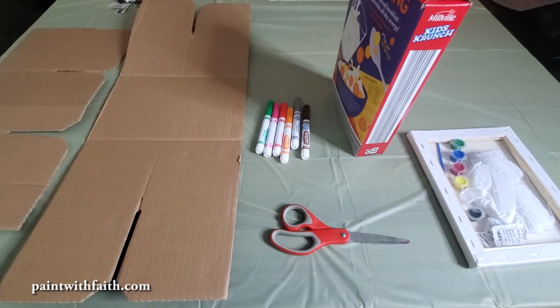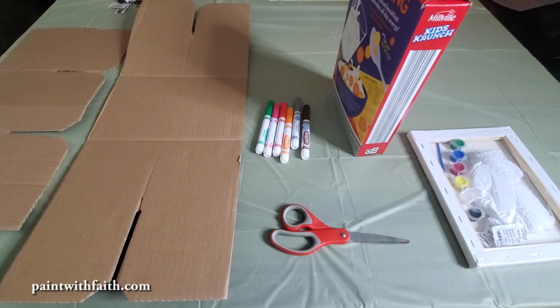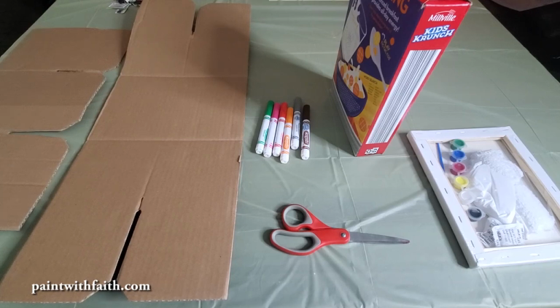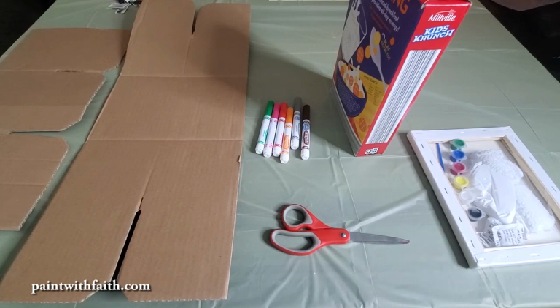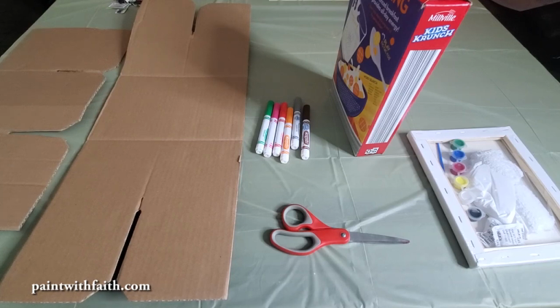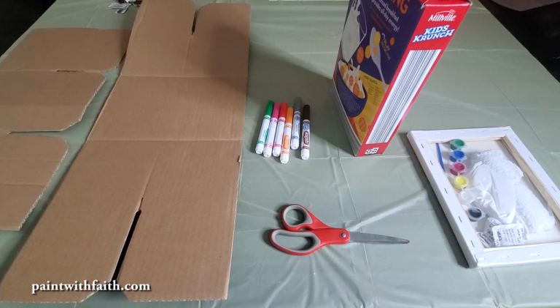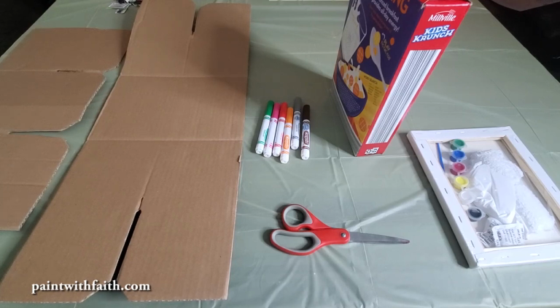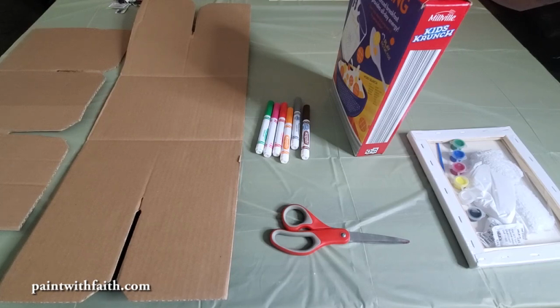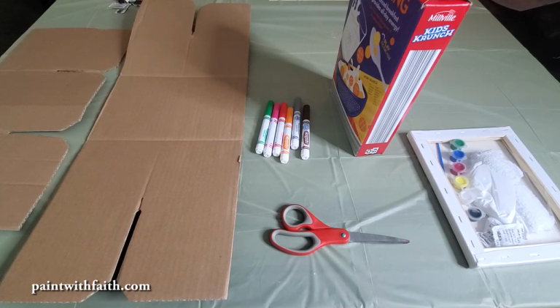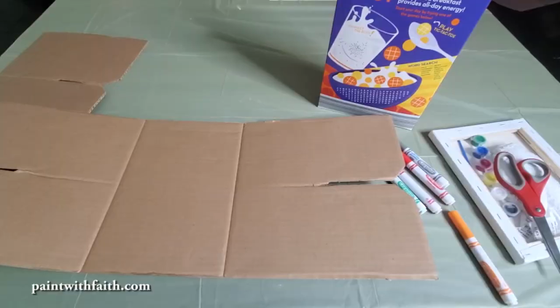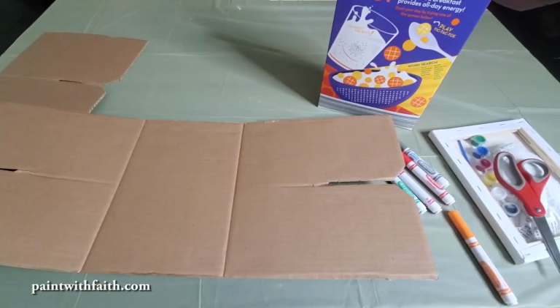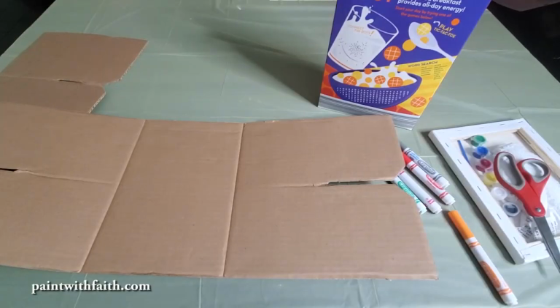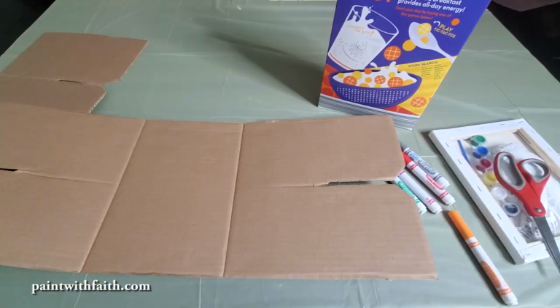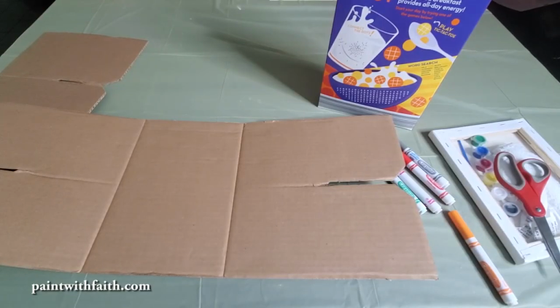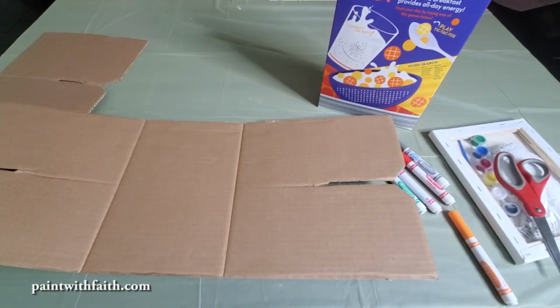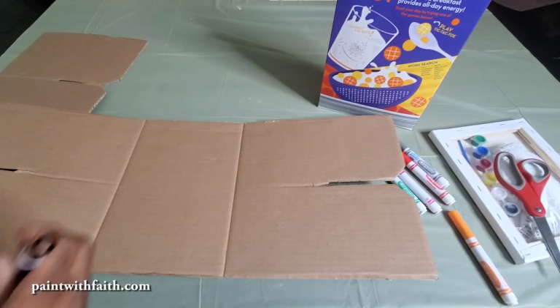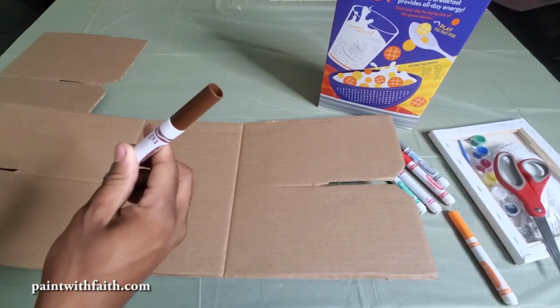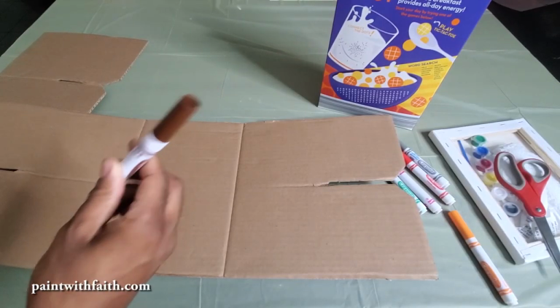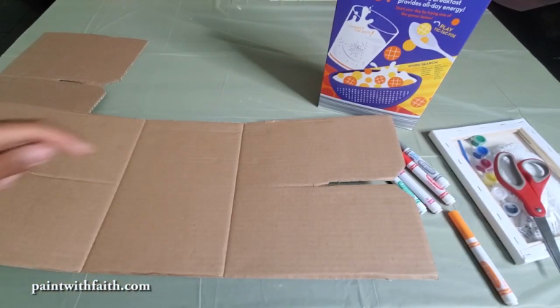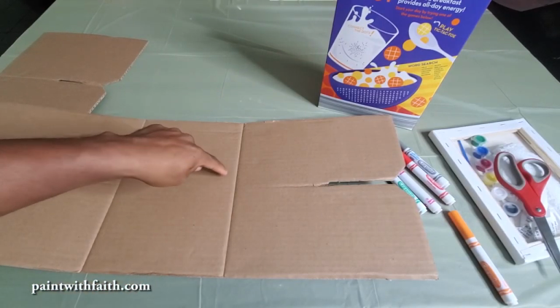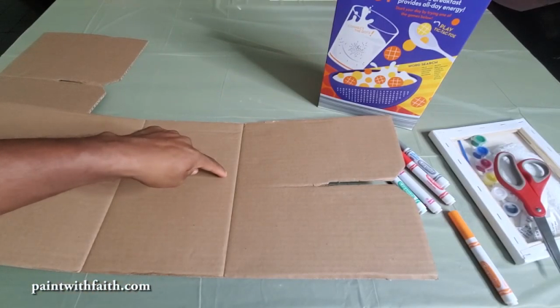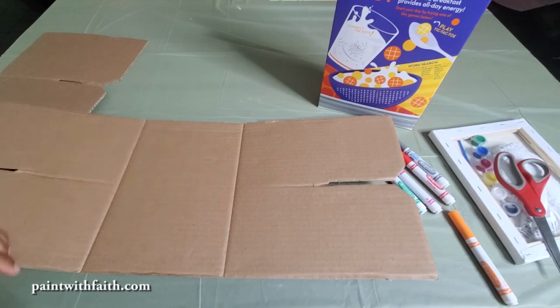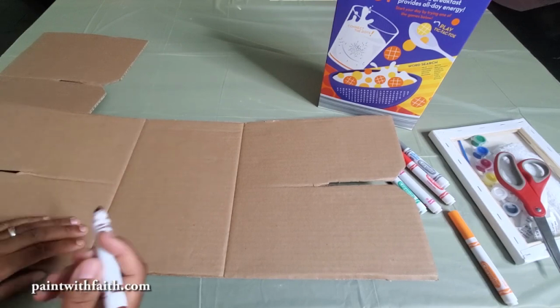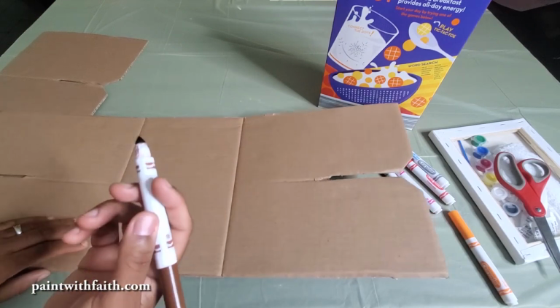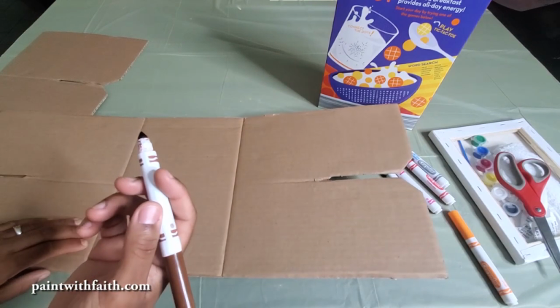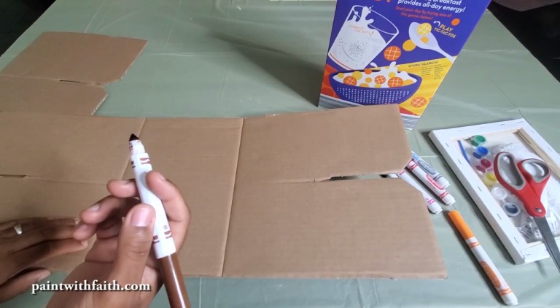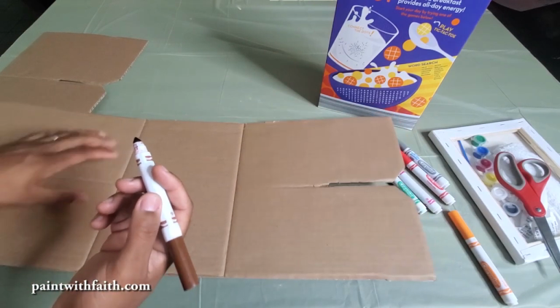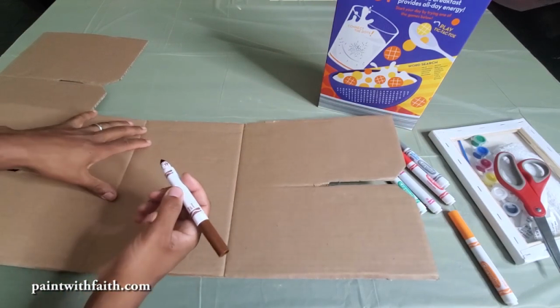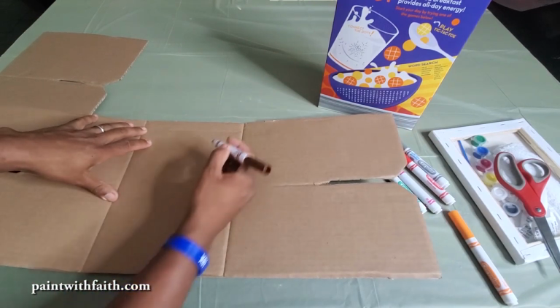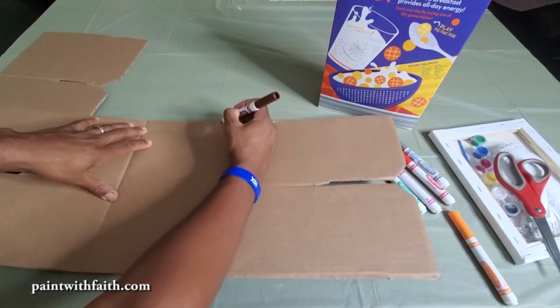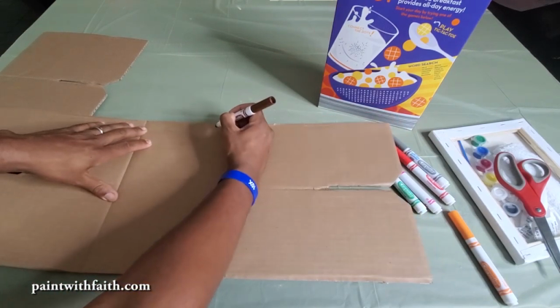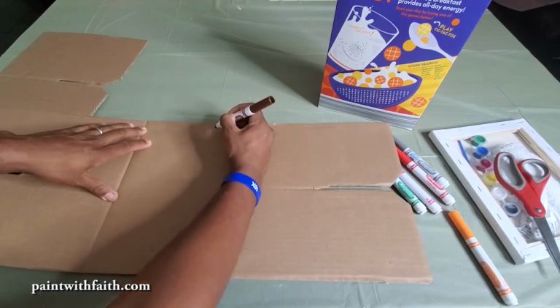Now stay tuned to see how we're going to make this easel. The first thing you're going to want to do is get your marker and some cardboard, and you're going to take your marker and draw directly on the cardboard. It's very simple.